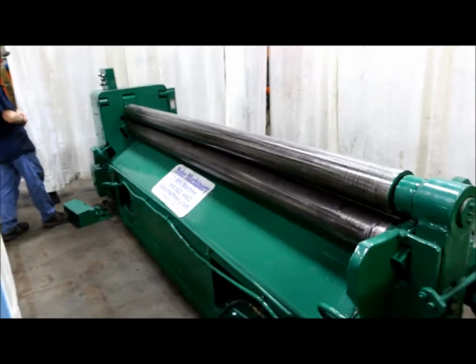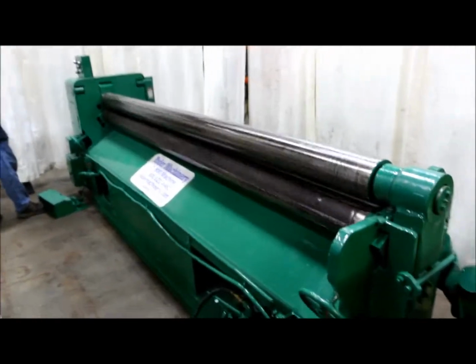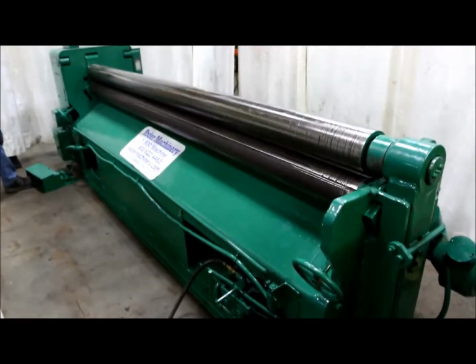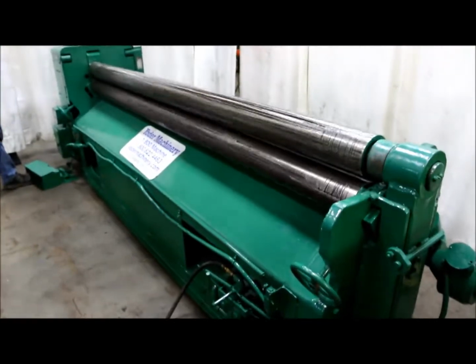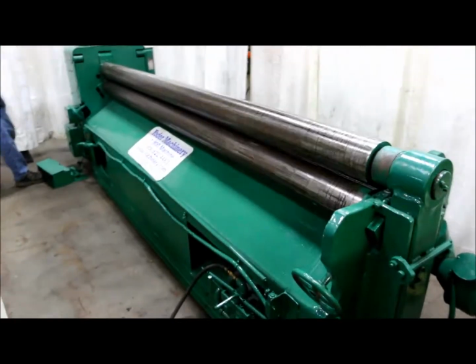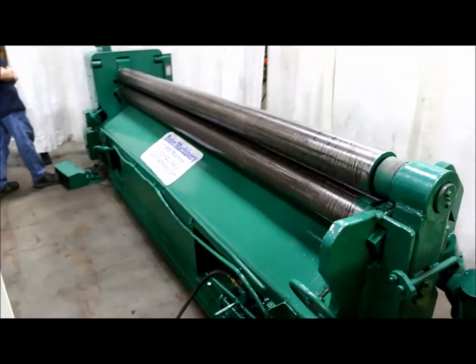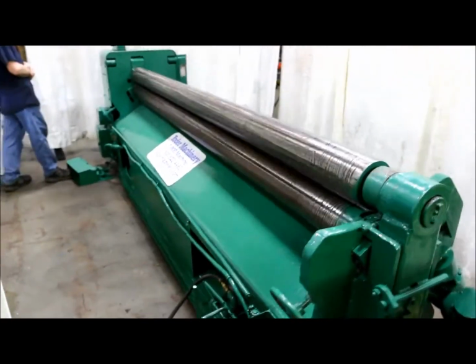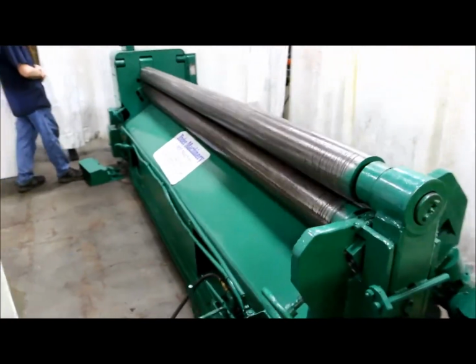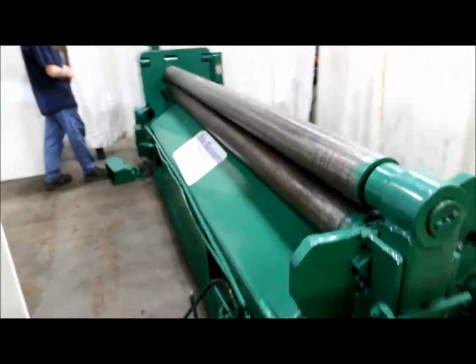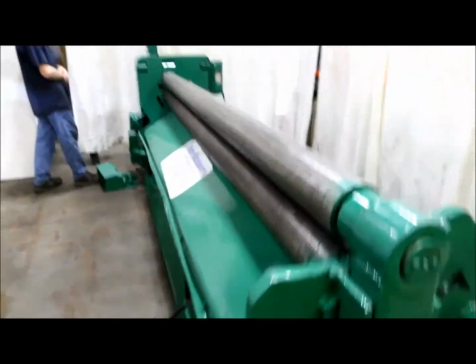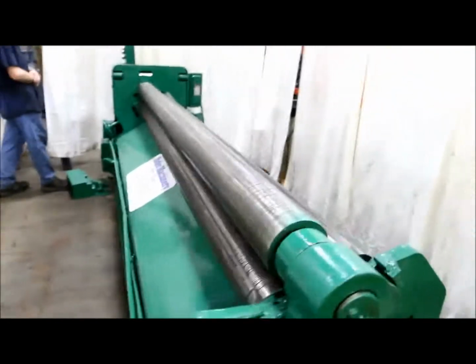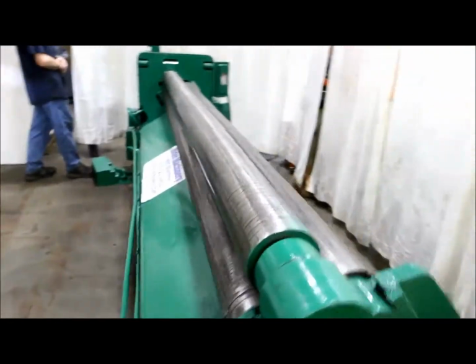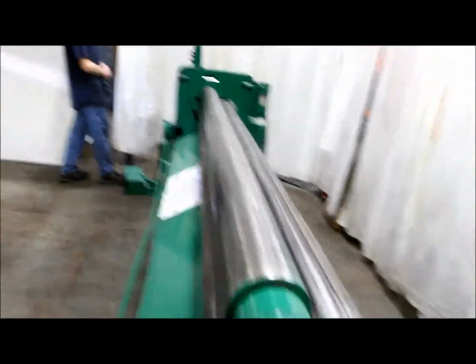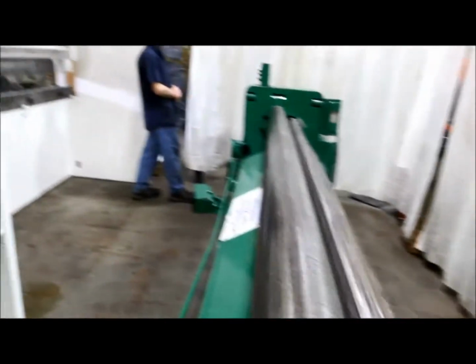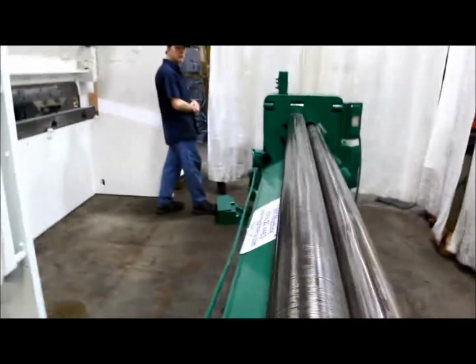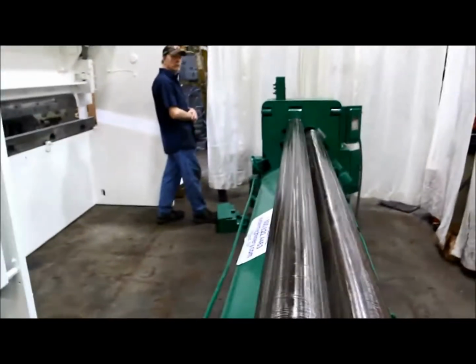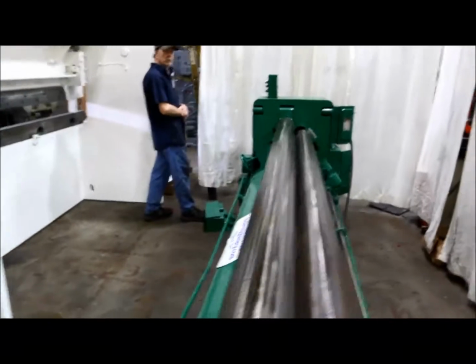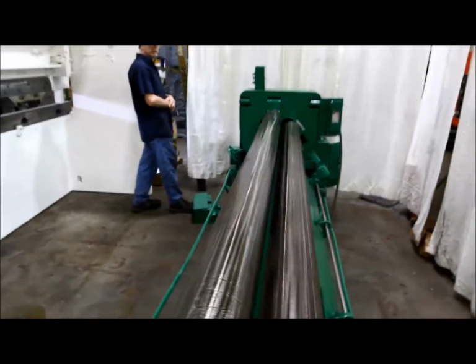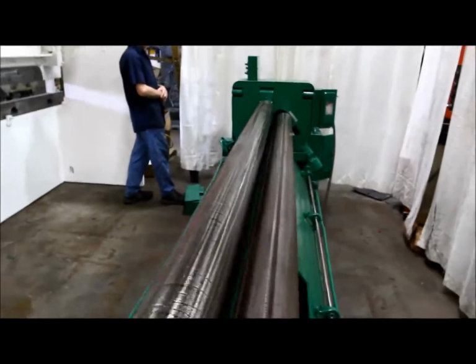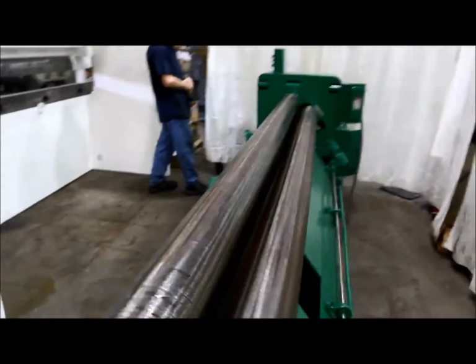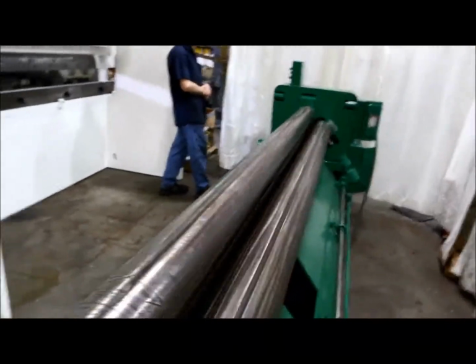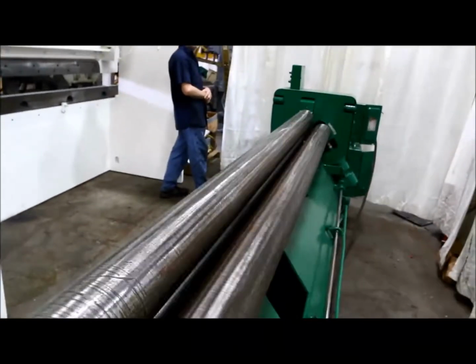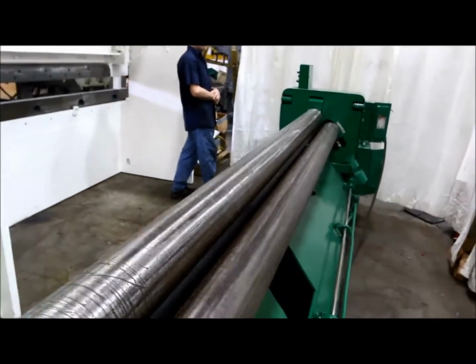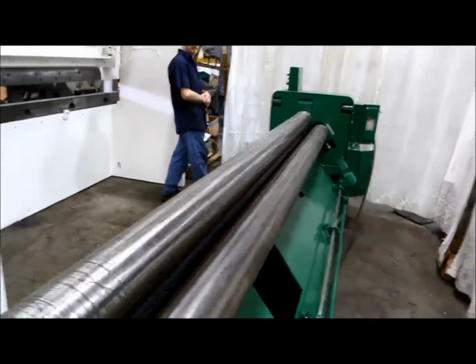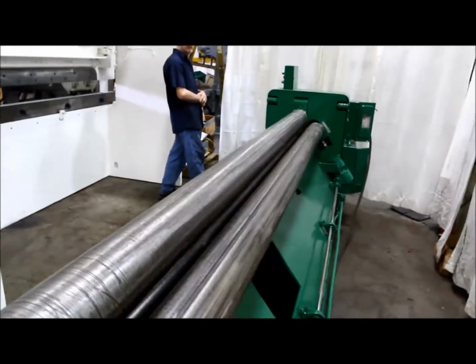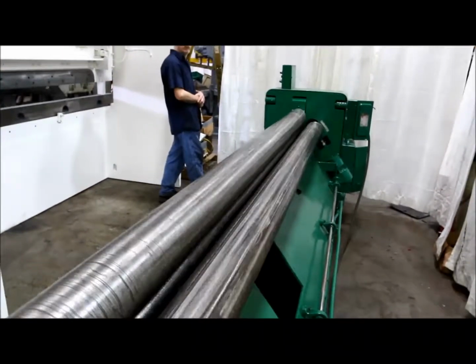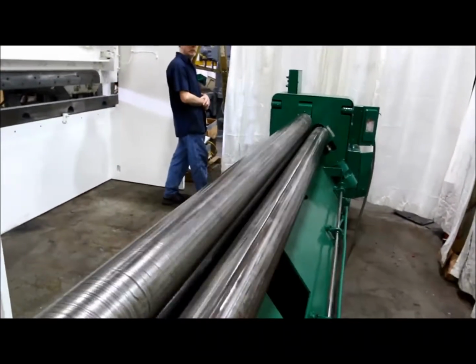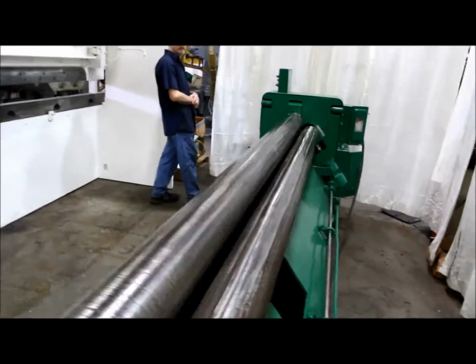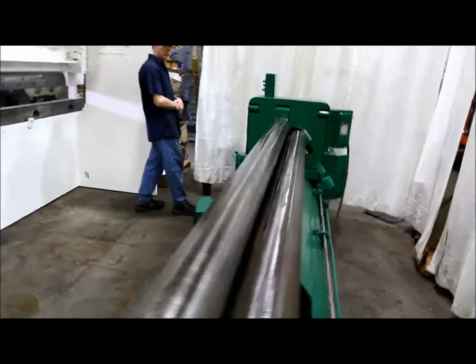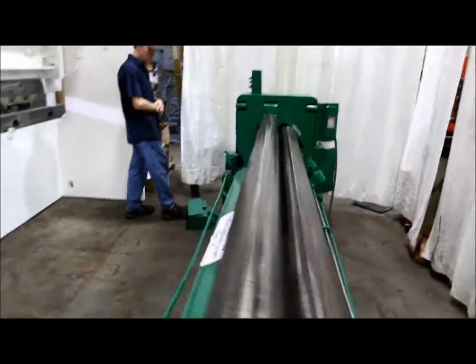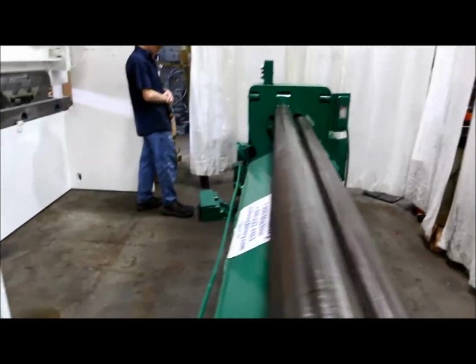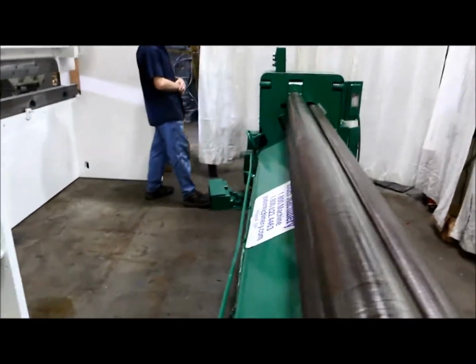10 foot 12 gauge Niagara initial pinch plate bending roll. We have rolls forward and reverse through the foot switch.